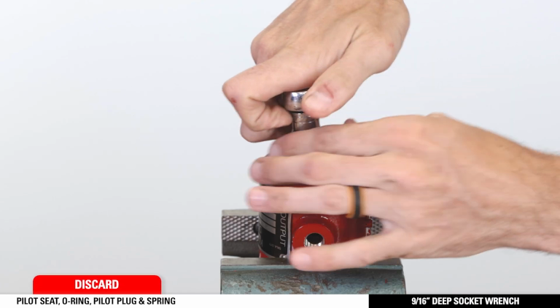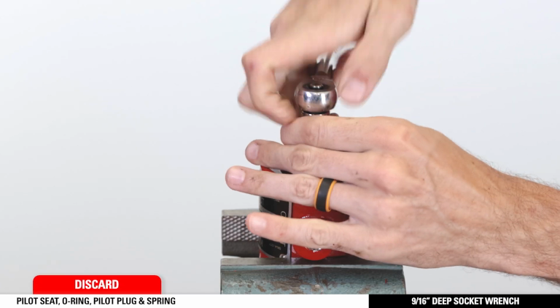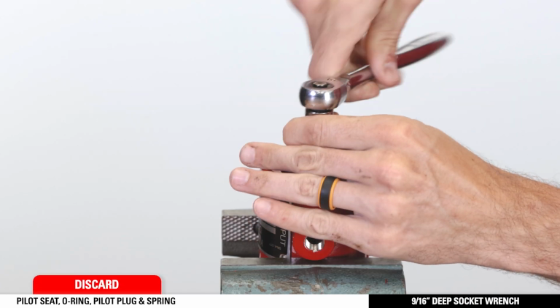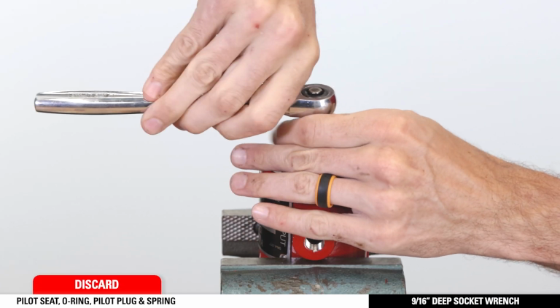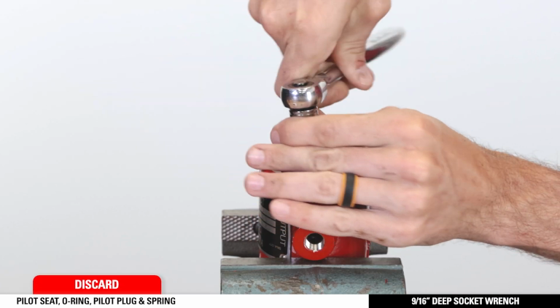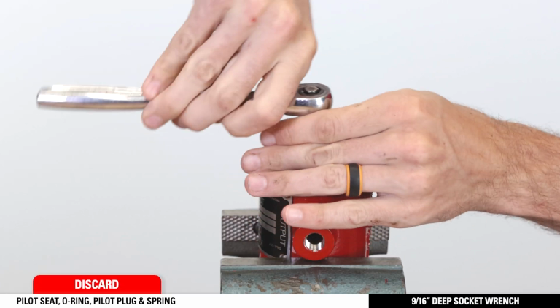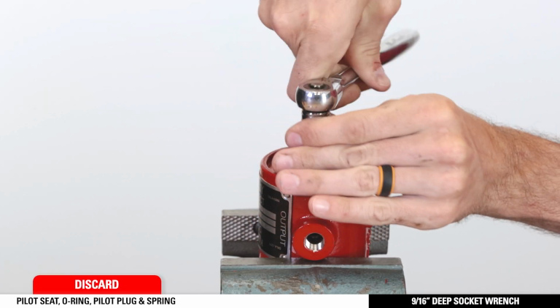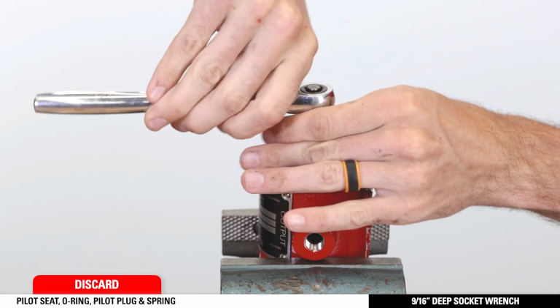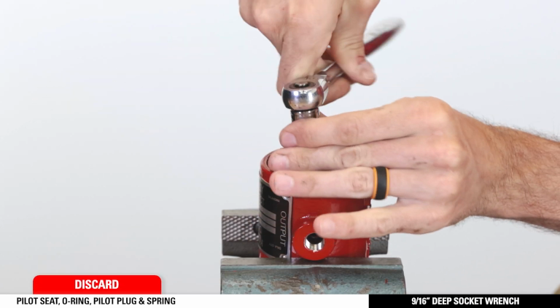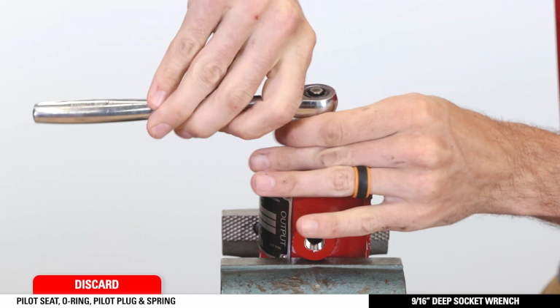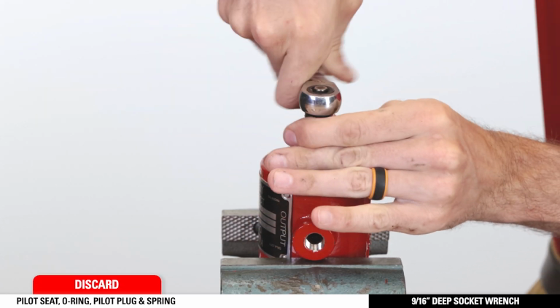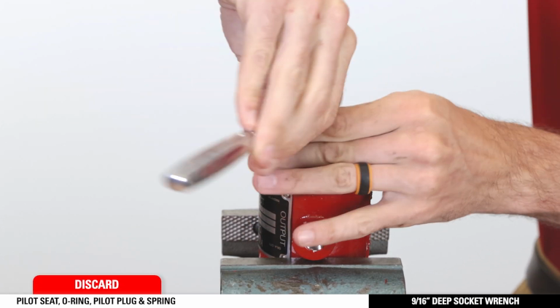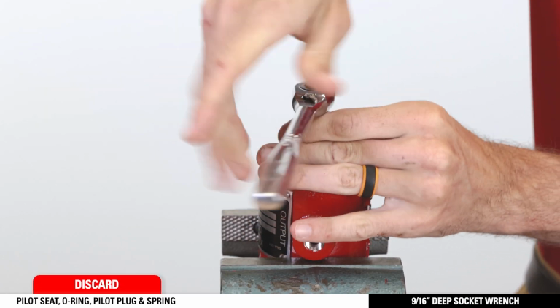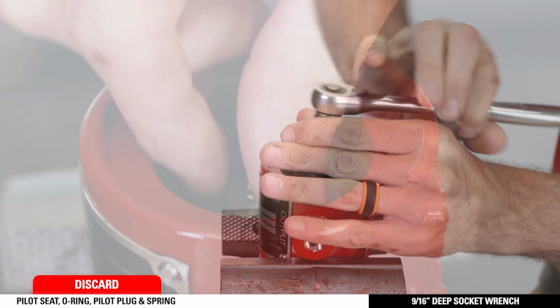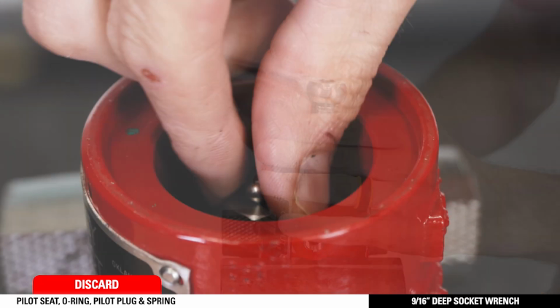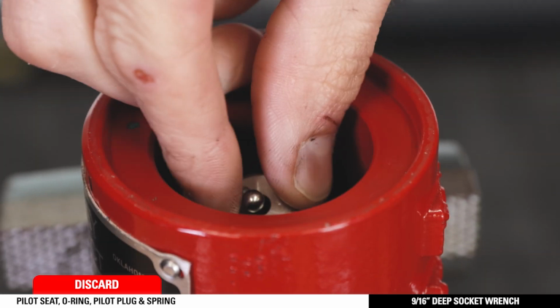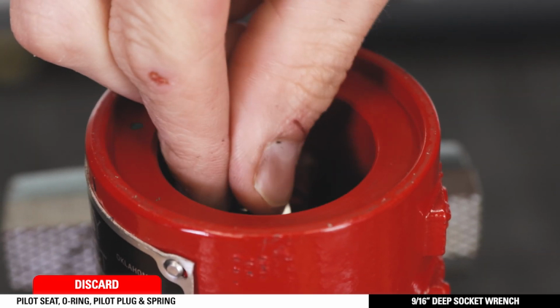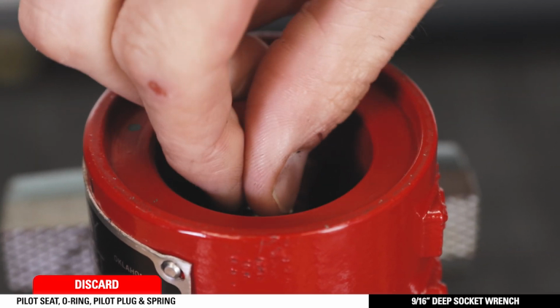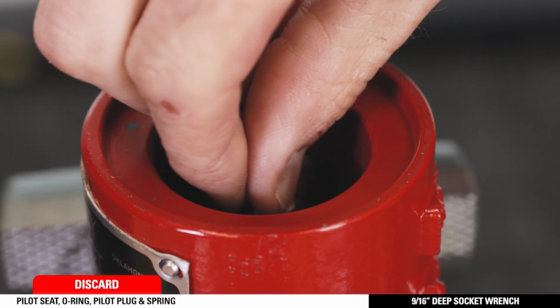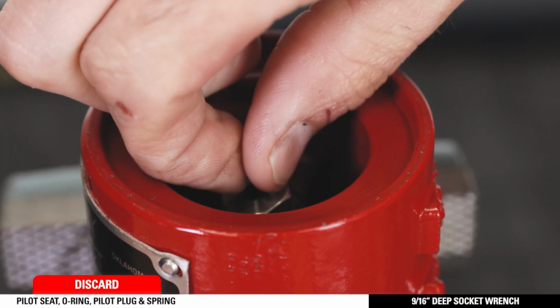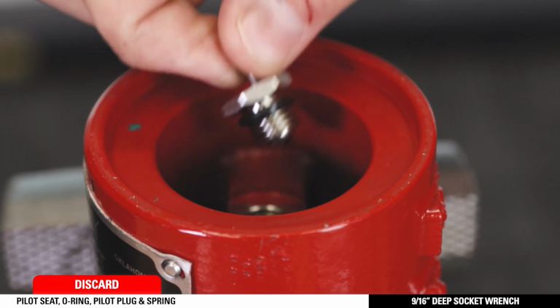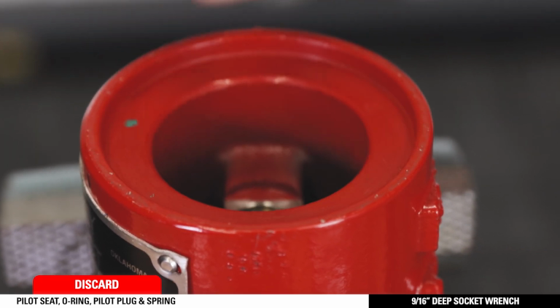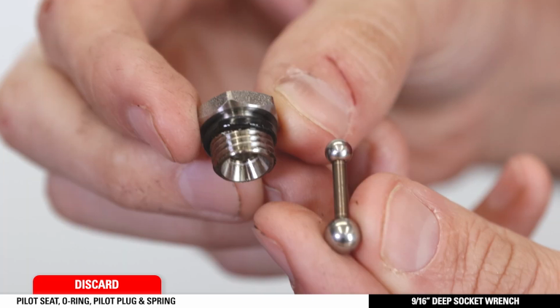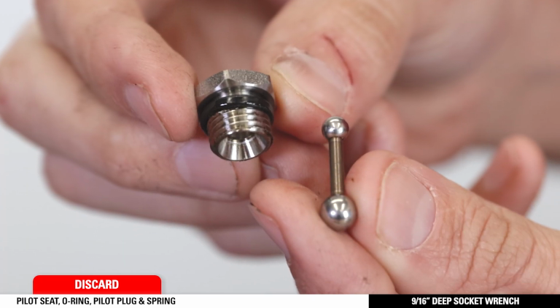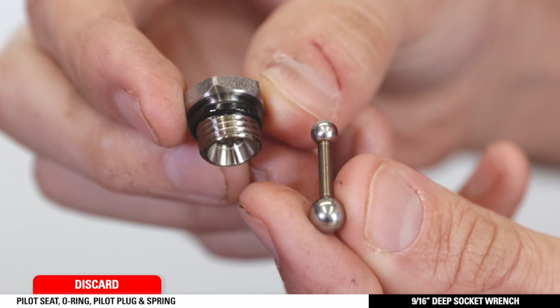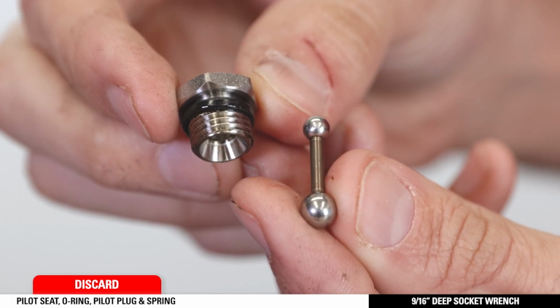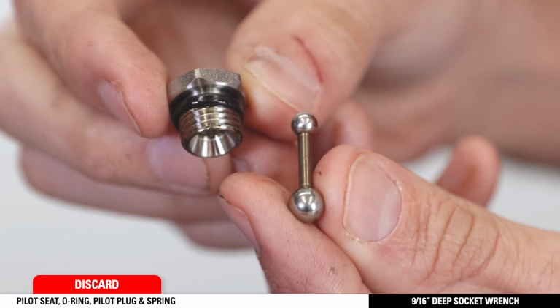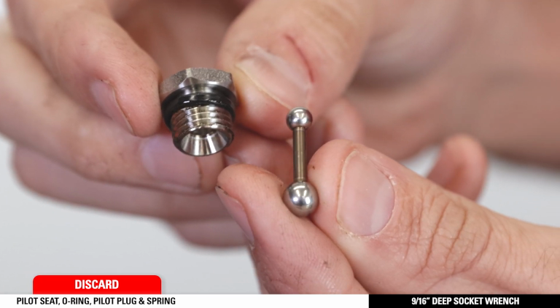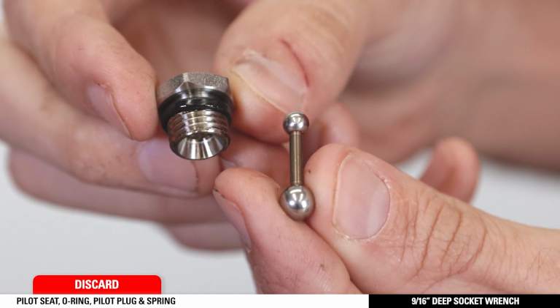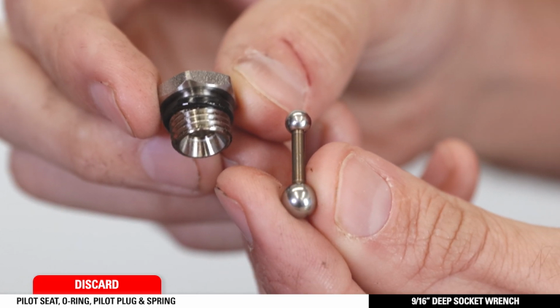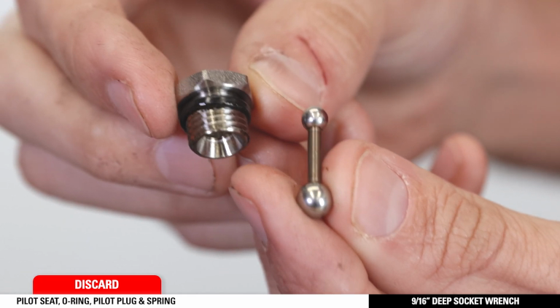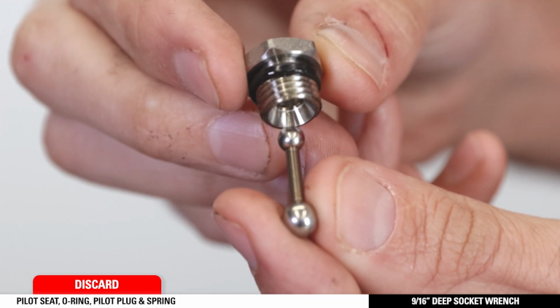Finally, turn over the supply housing in the vise and use a 9/16th deep socket to remove and discard the pilot seat, O-ring, and pilot plug and spring.